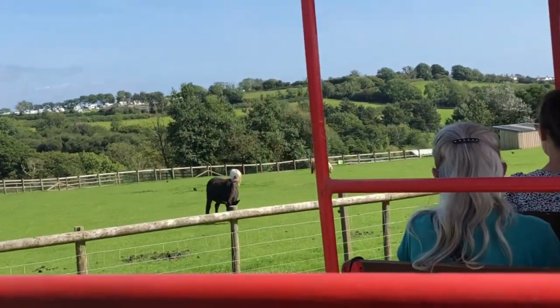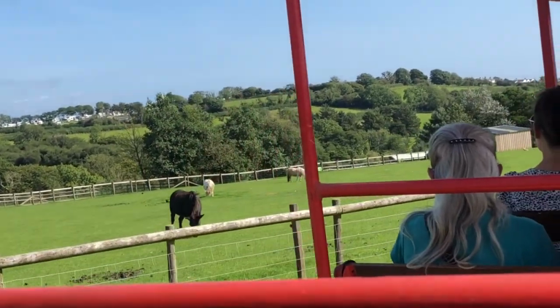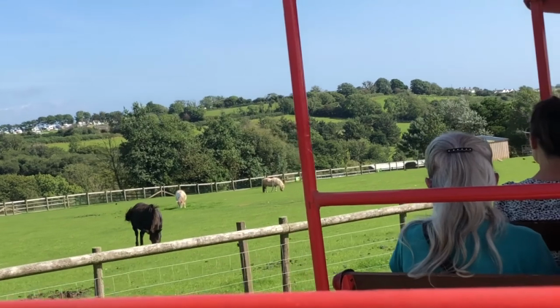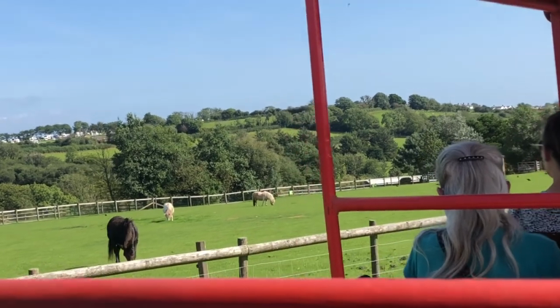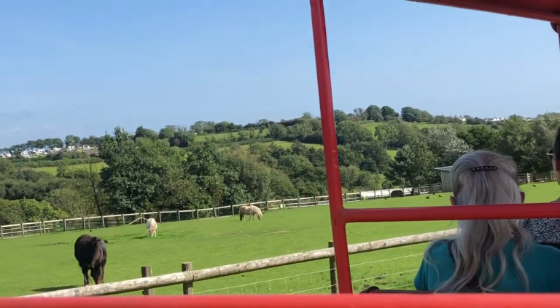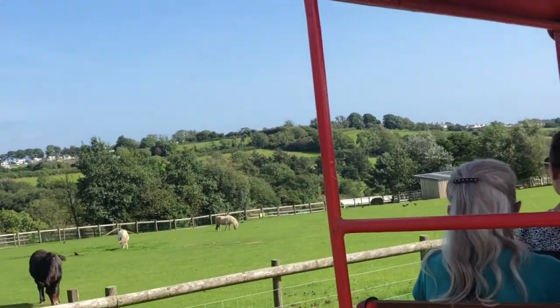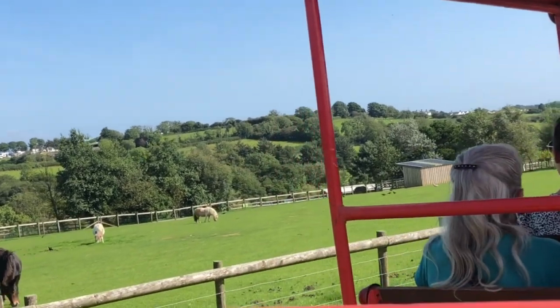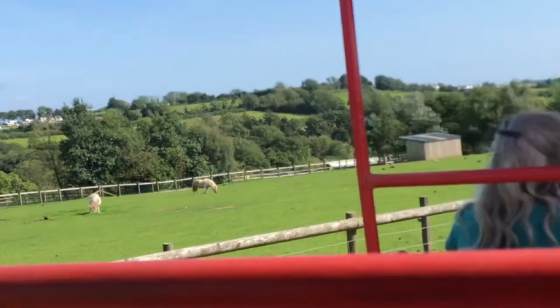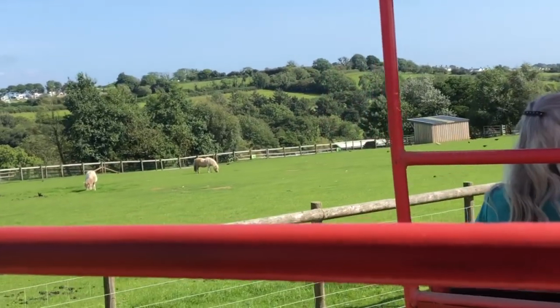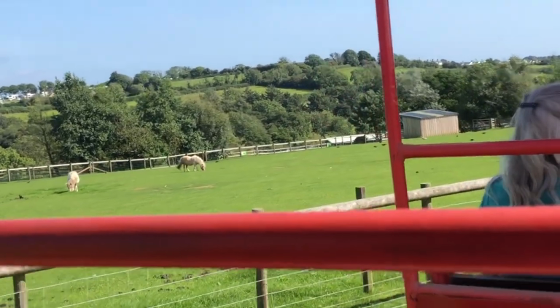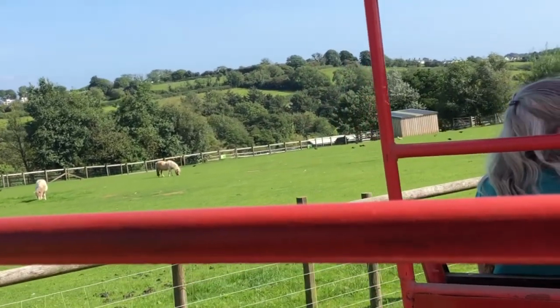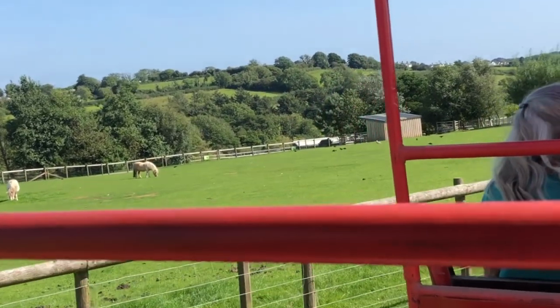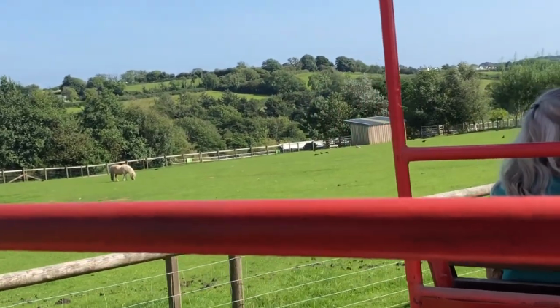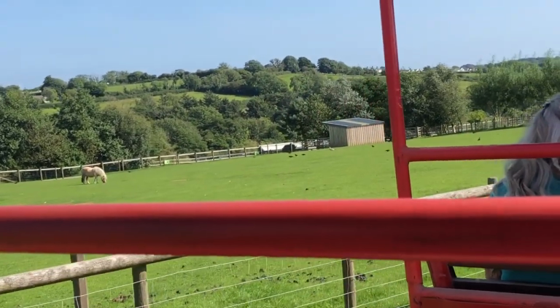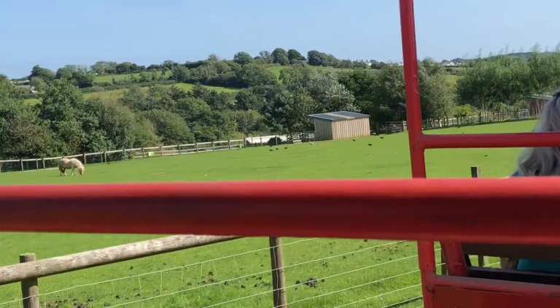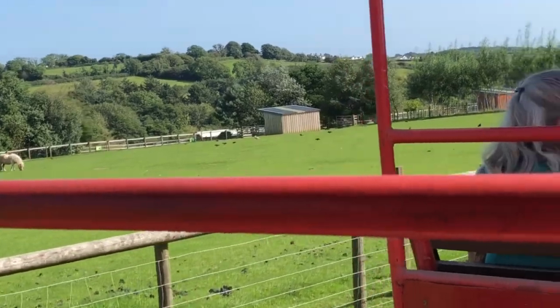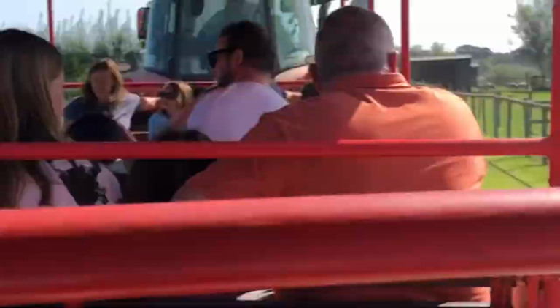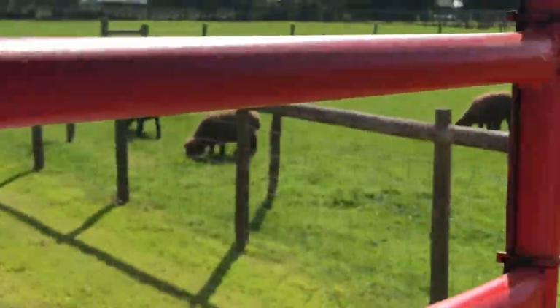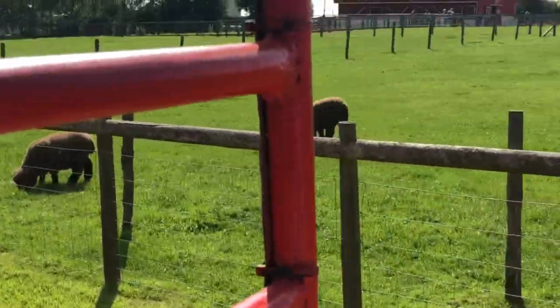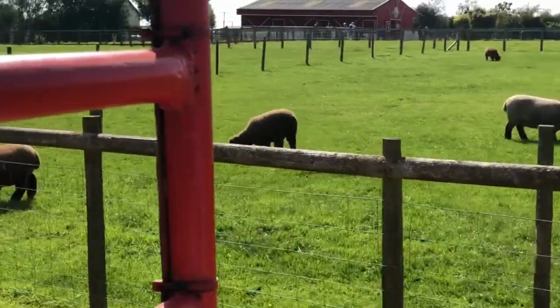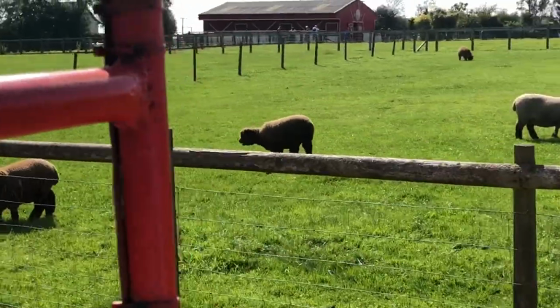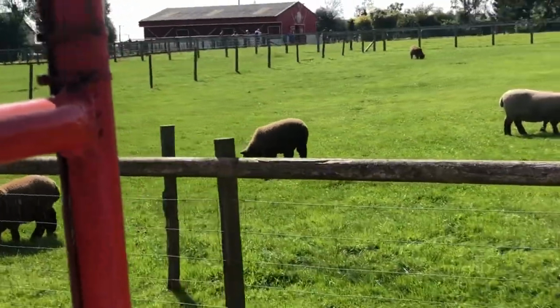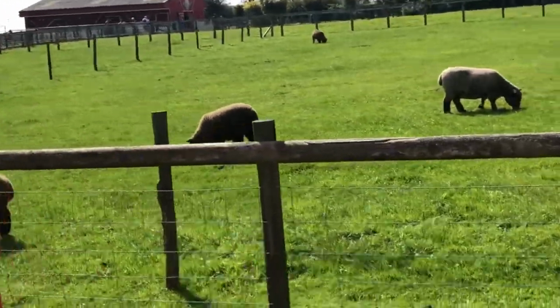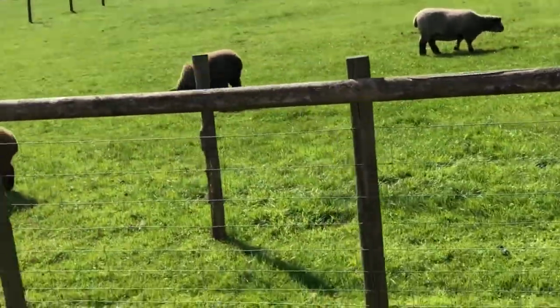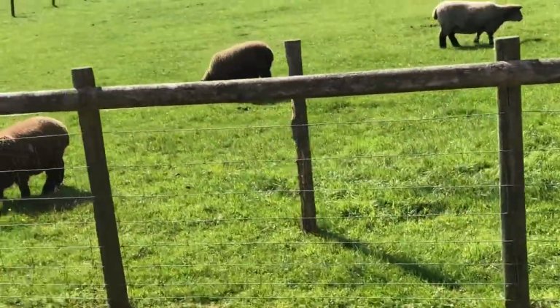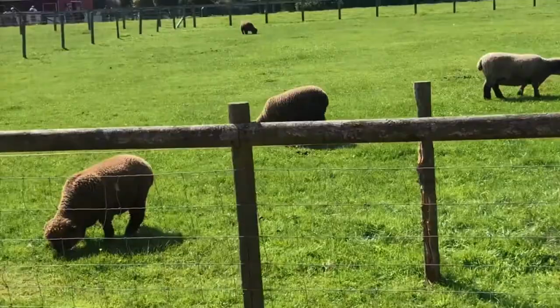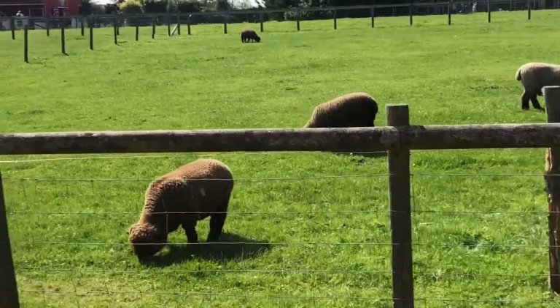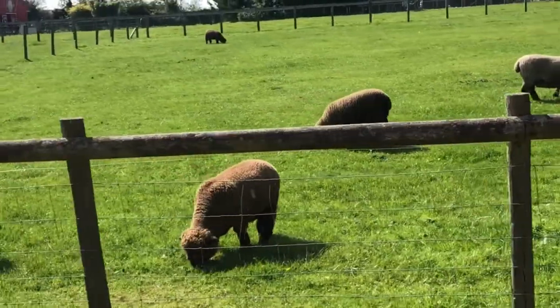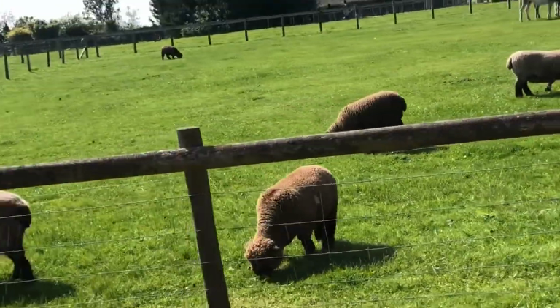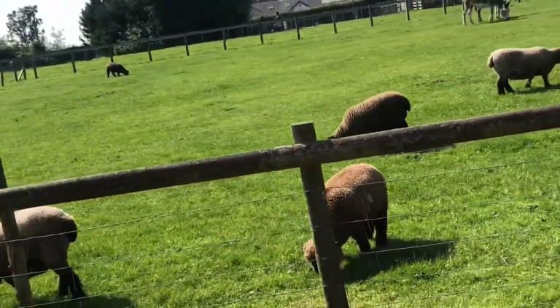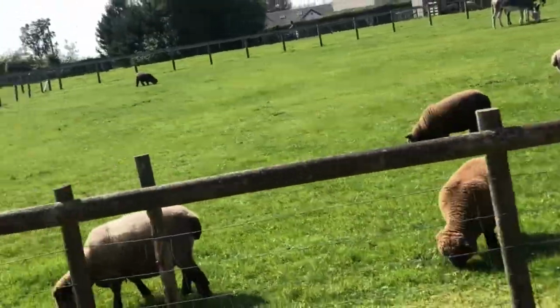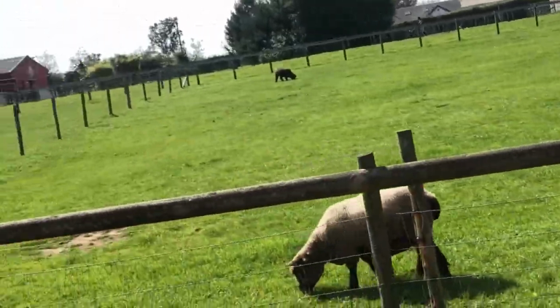The first animals we're going to be seeing here on the right-hand side are some of our coloured dryland sheep. Coloured dryland sheep are one of the oldest English breeds of sheep, dating all the way back to the 7th century.